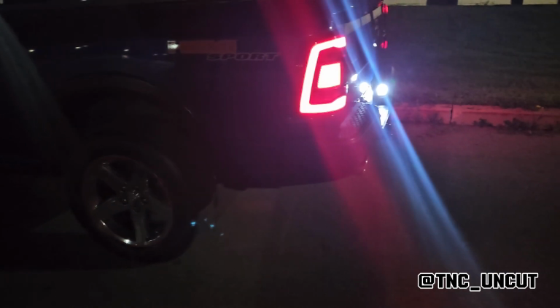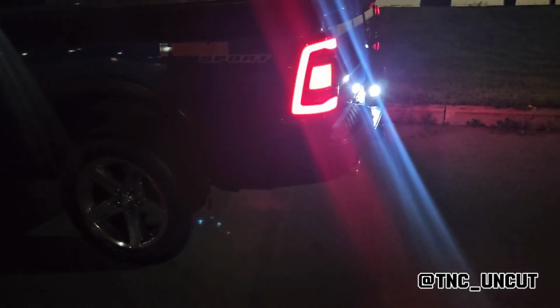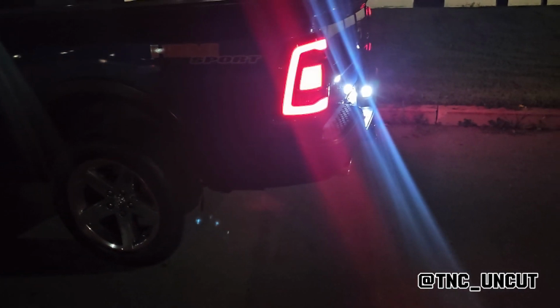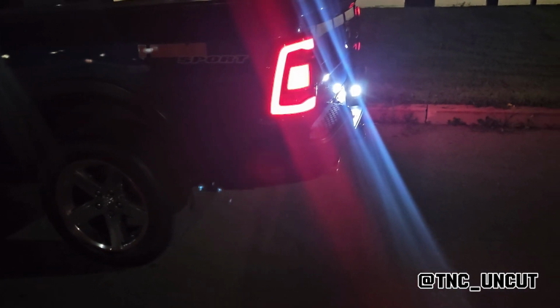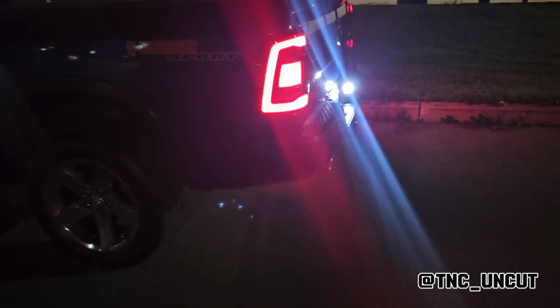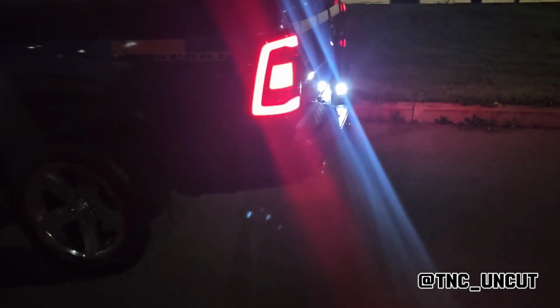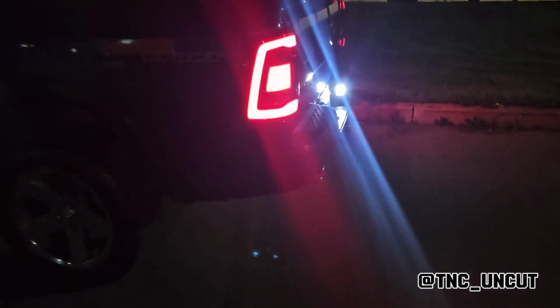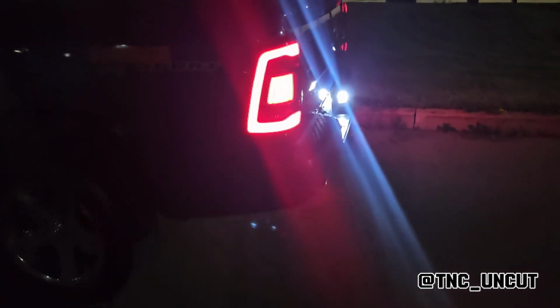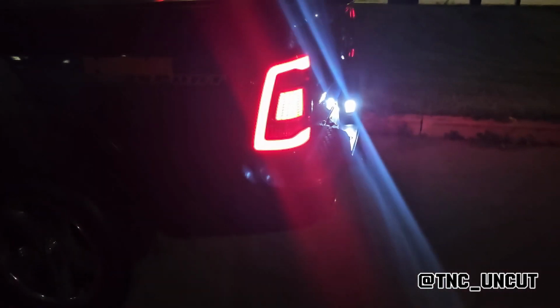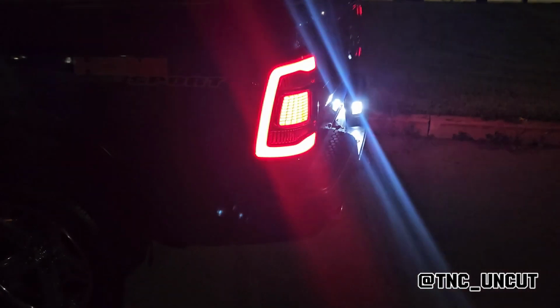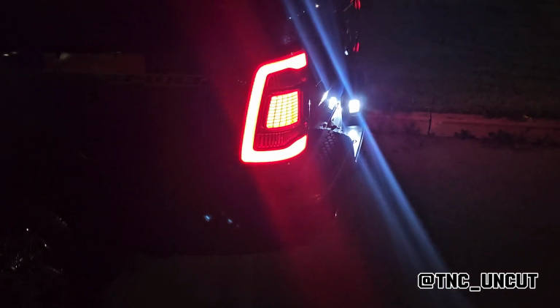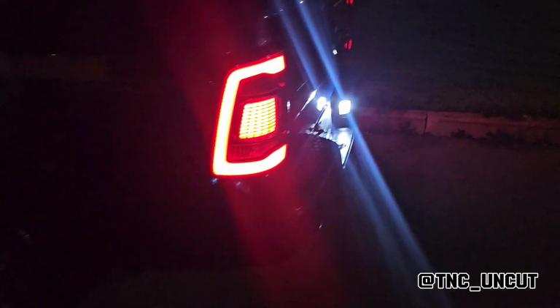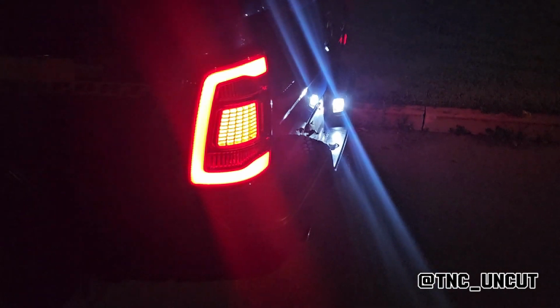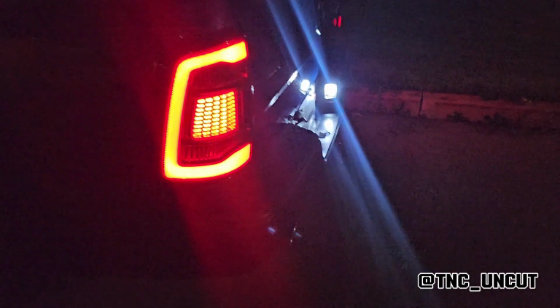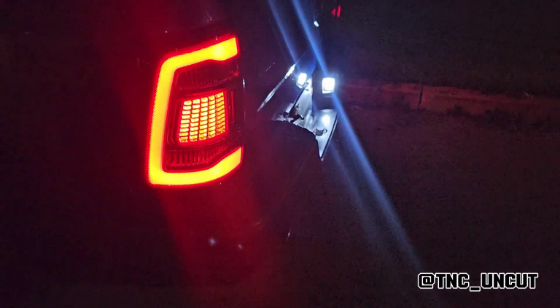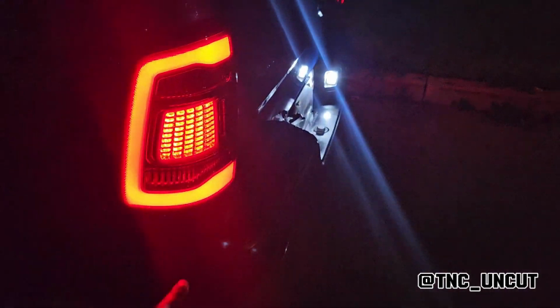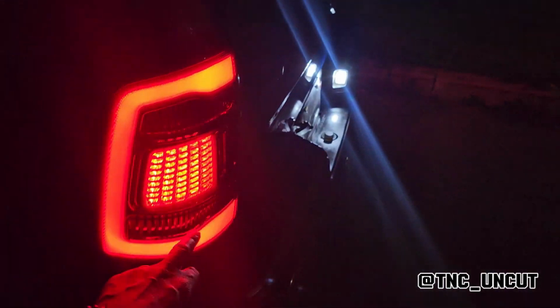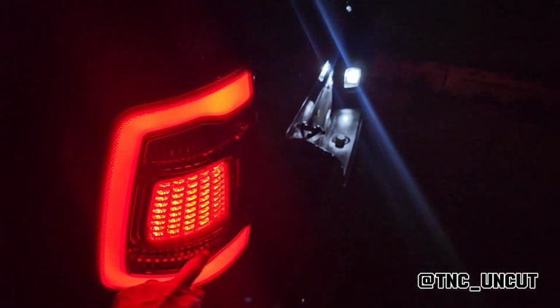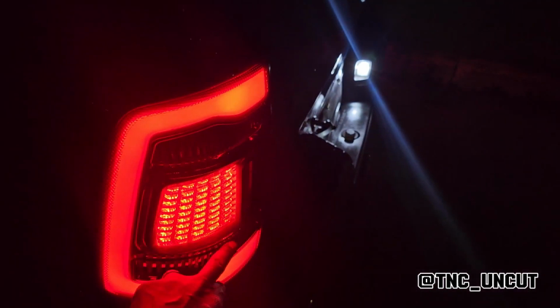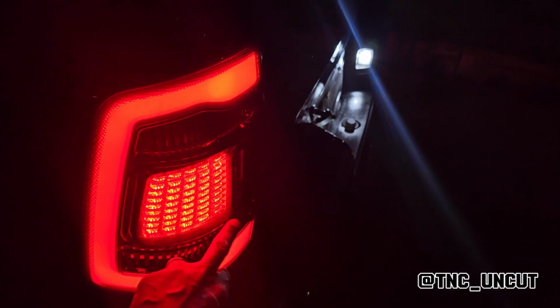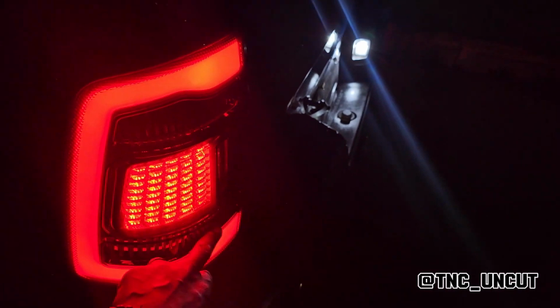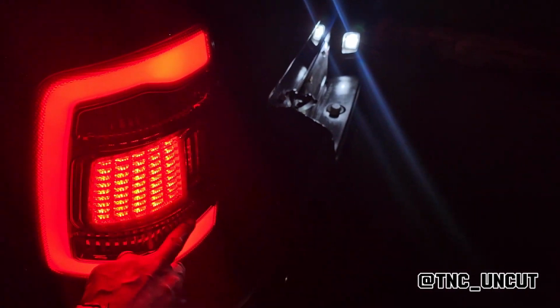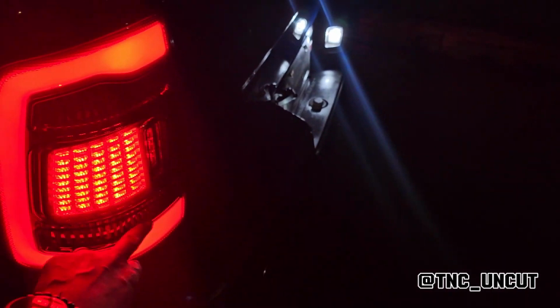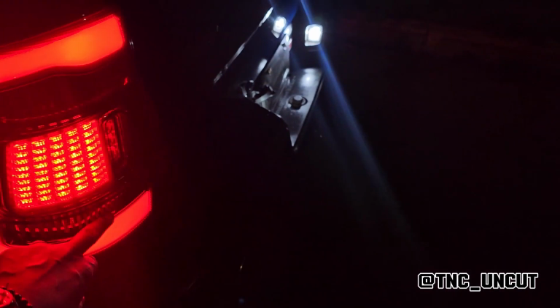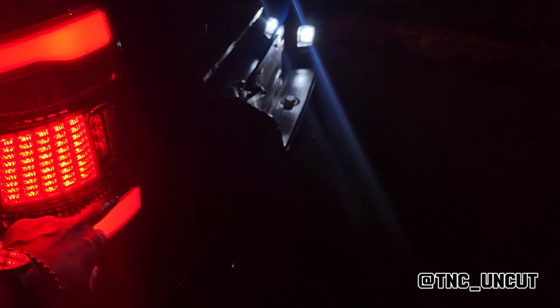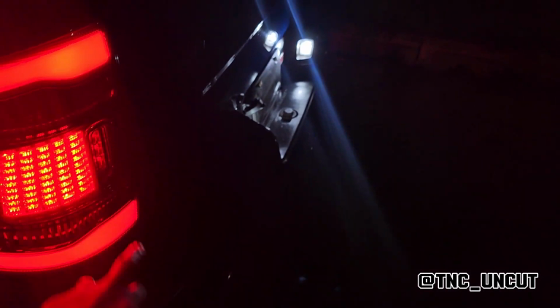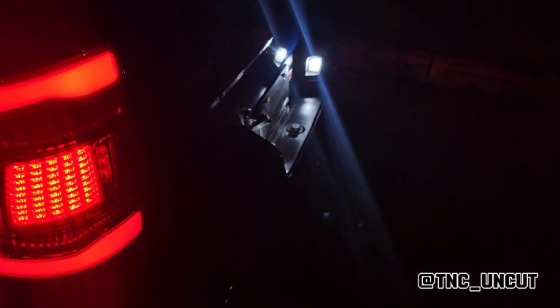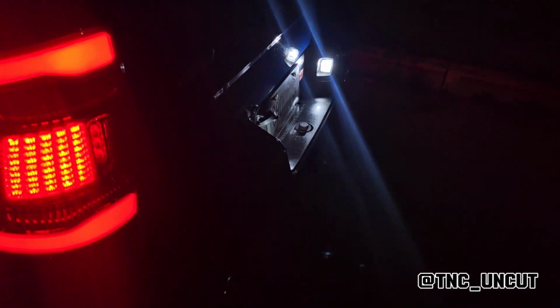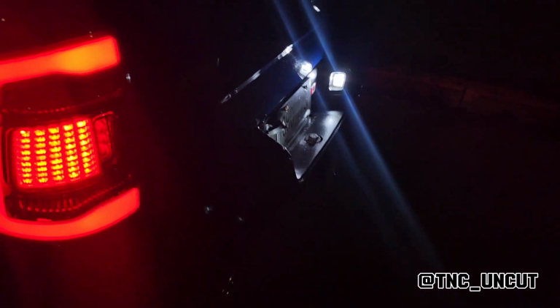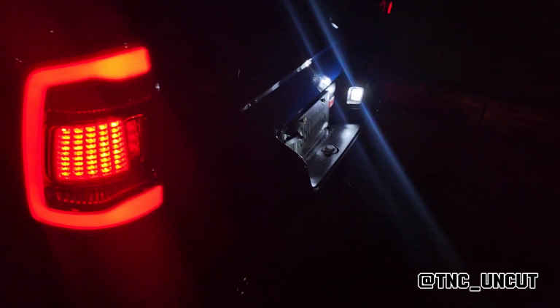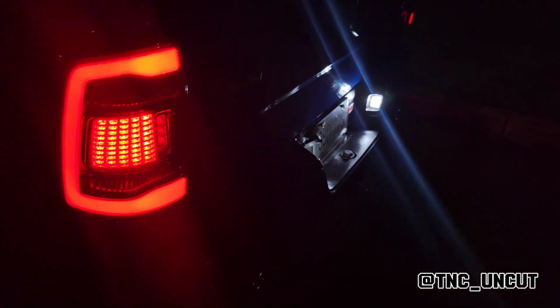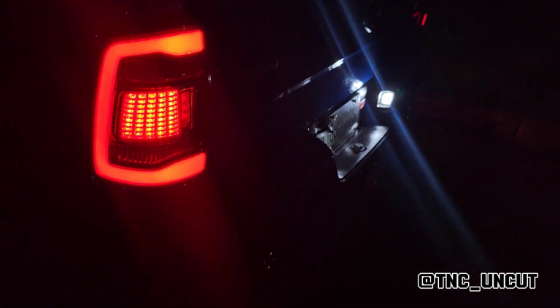It's fully LED, even the reverse lights which are located in here — they're all LED. I really, really like it.